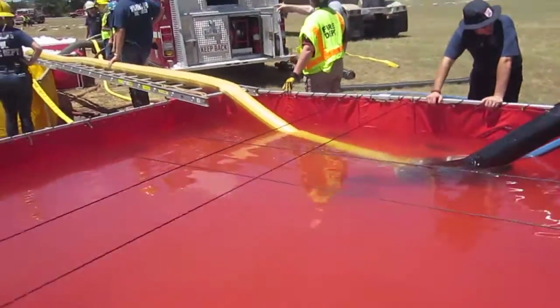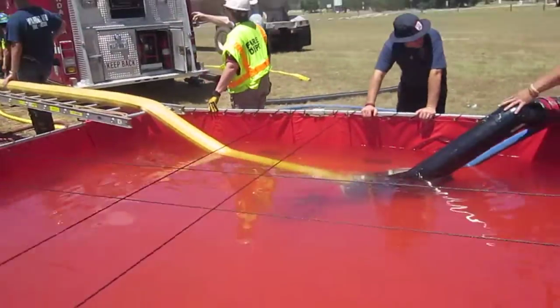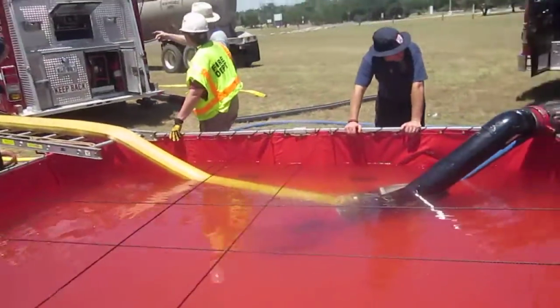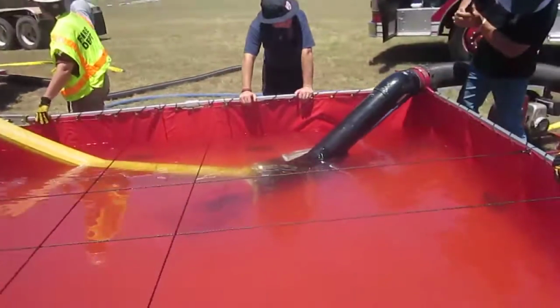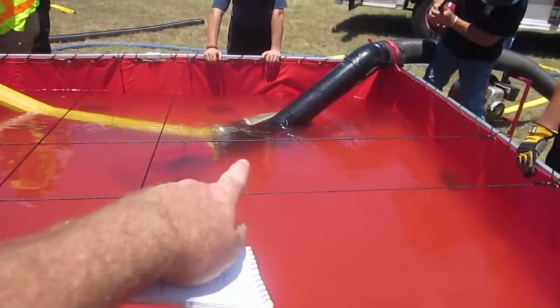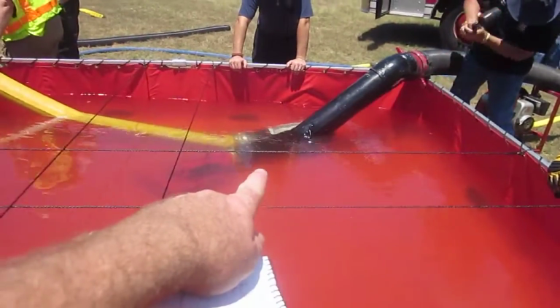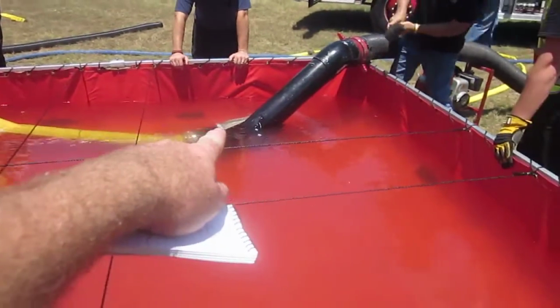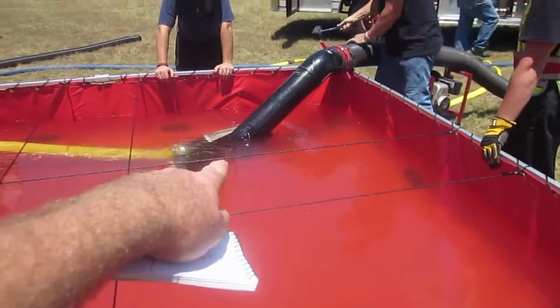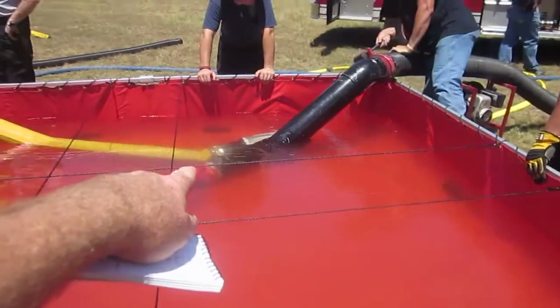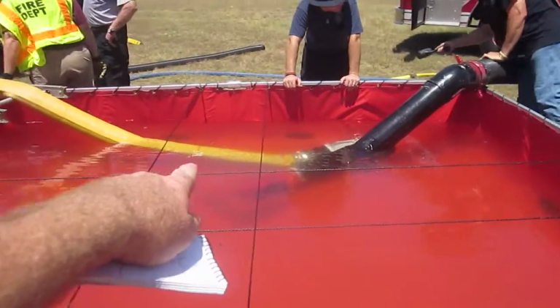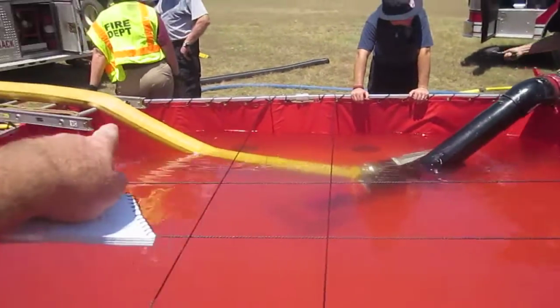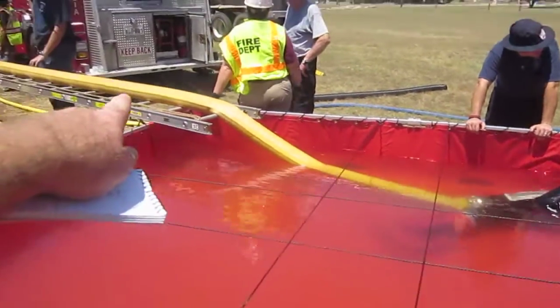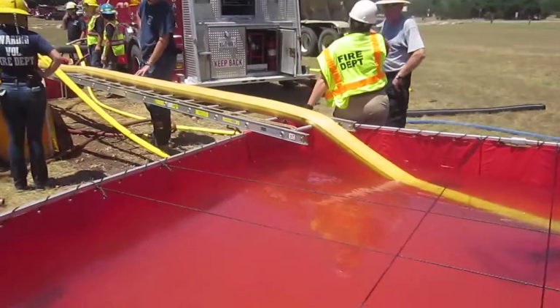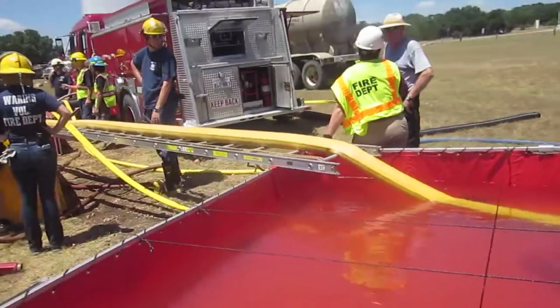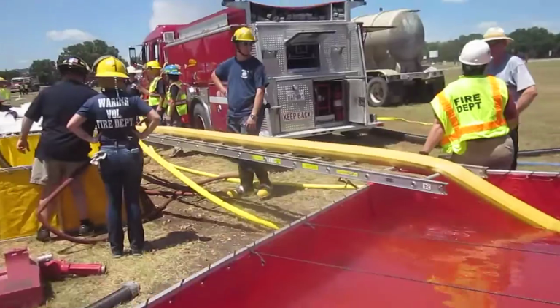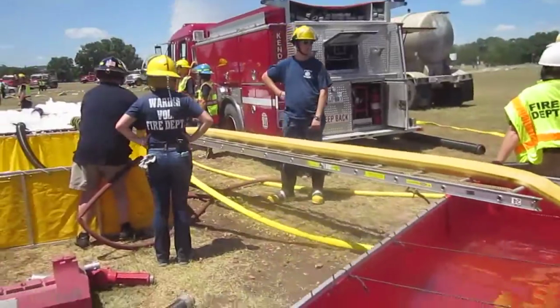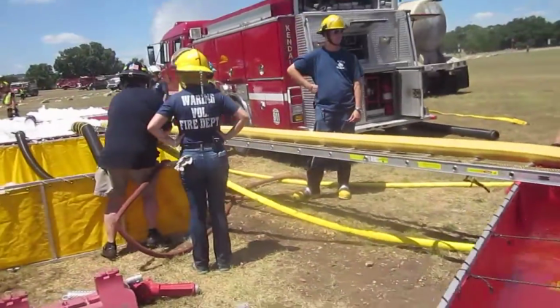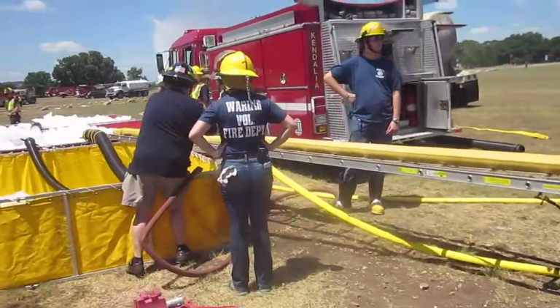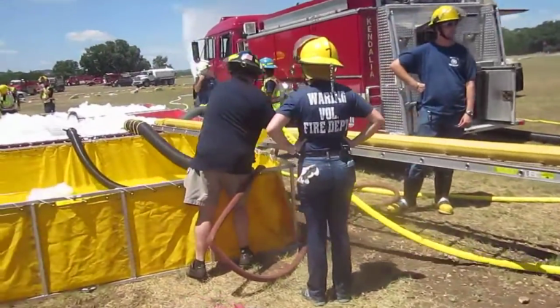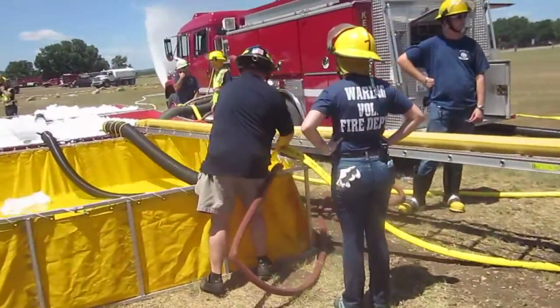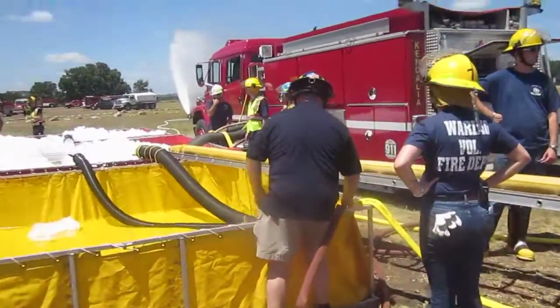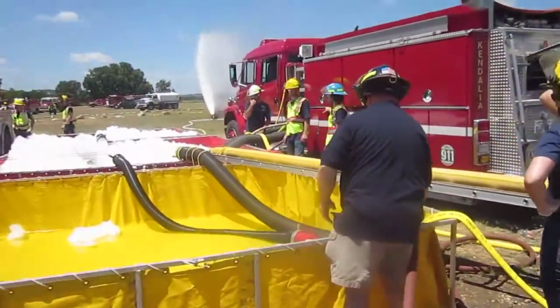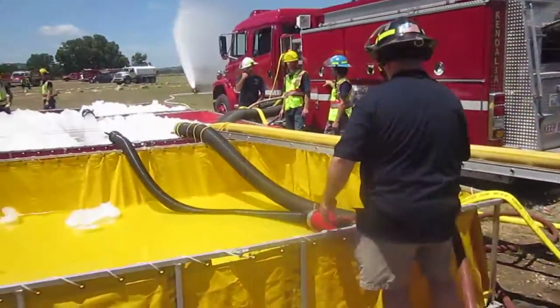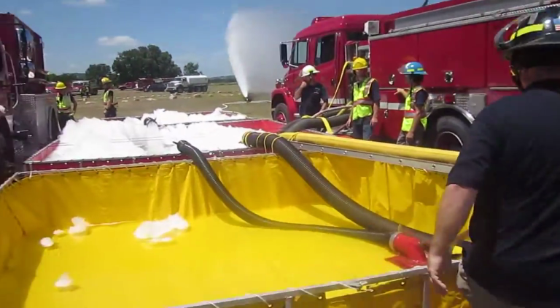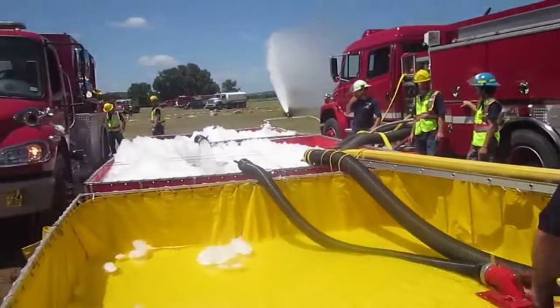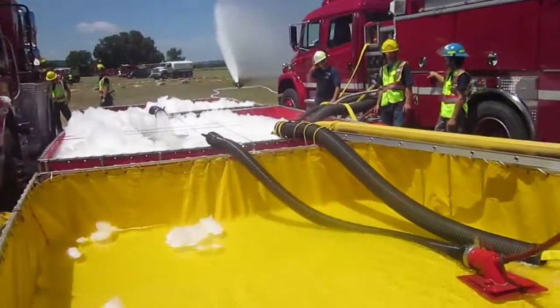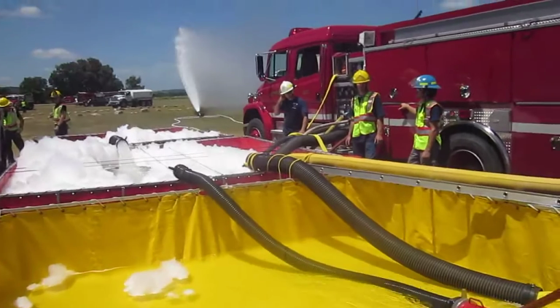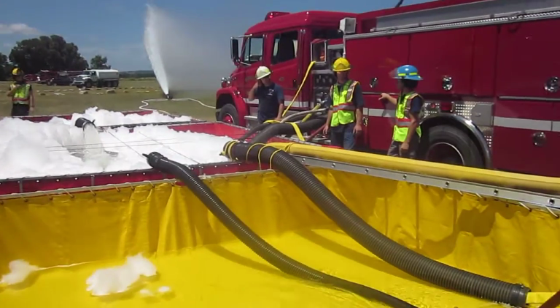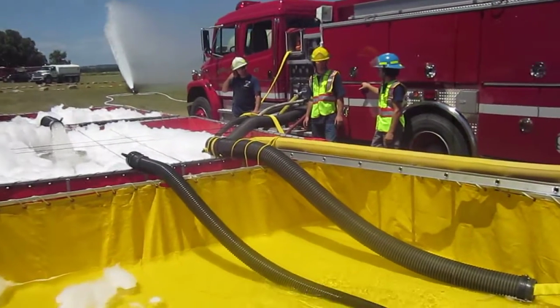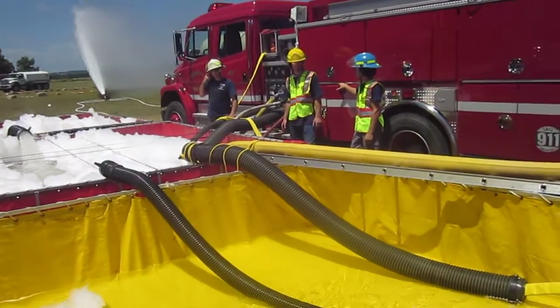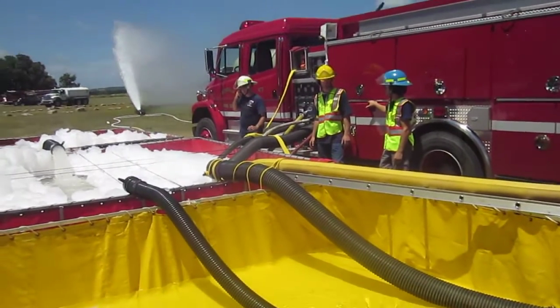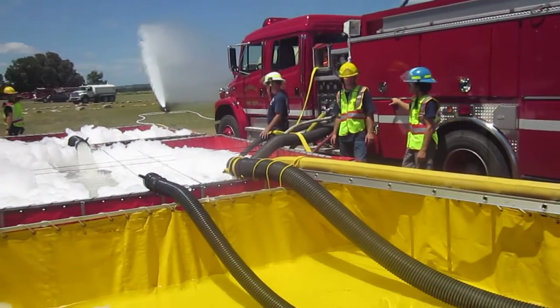The operation we've got going is a TFT low-level feeding five-inch LDH, and that five-inch is jumping those tanks and feeding into the primary tank. And it's actually working really well.